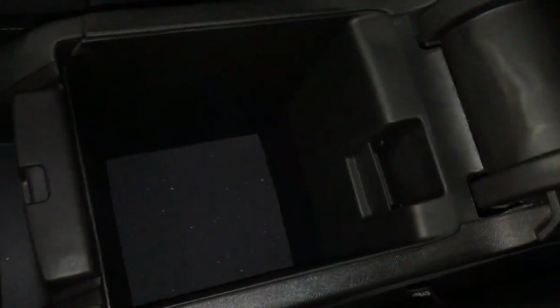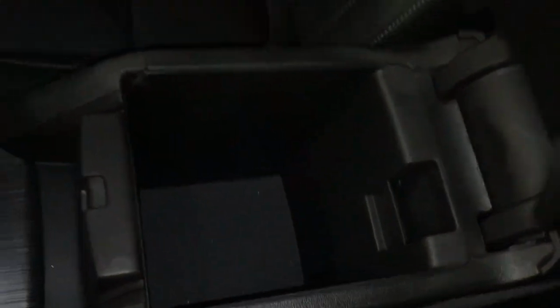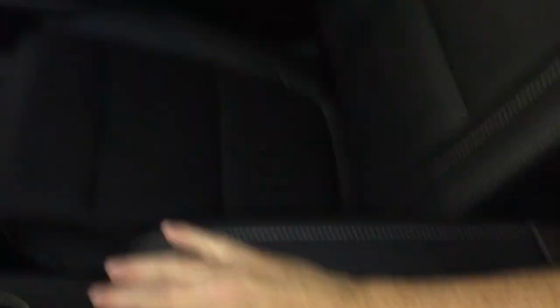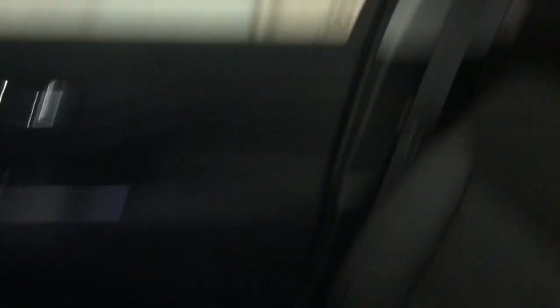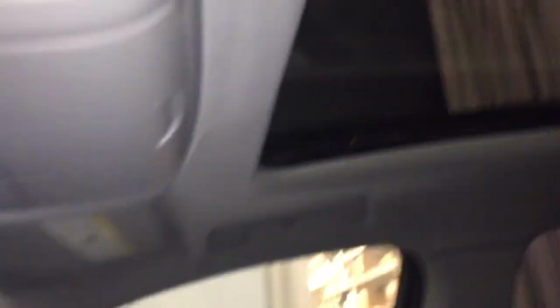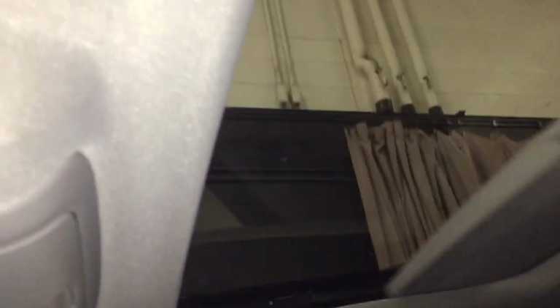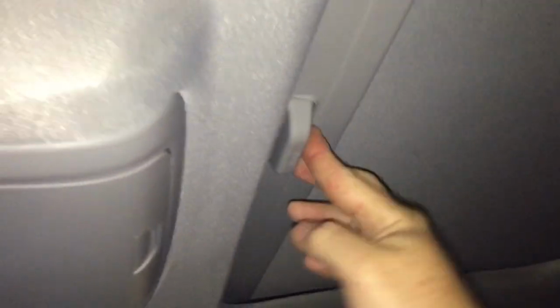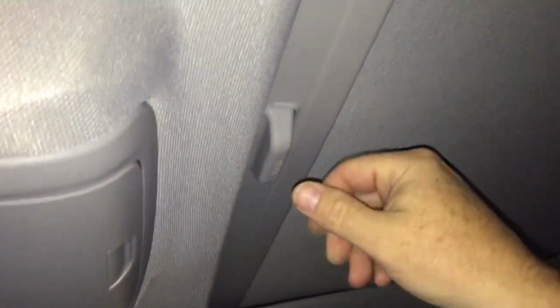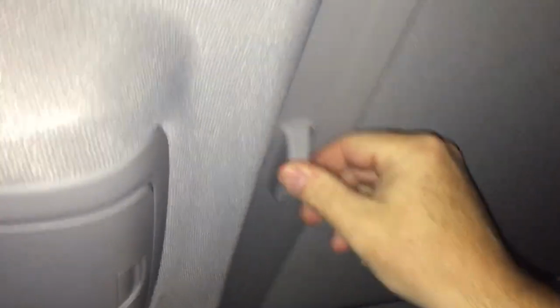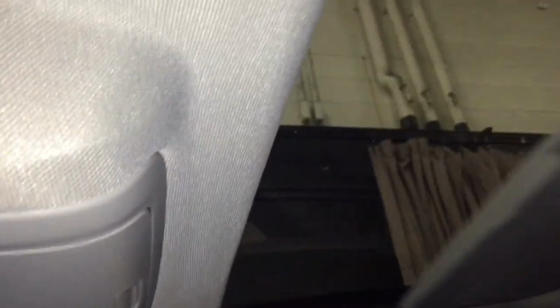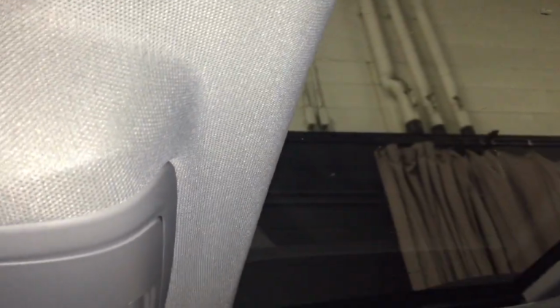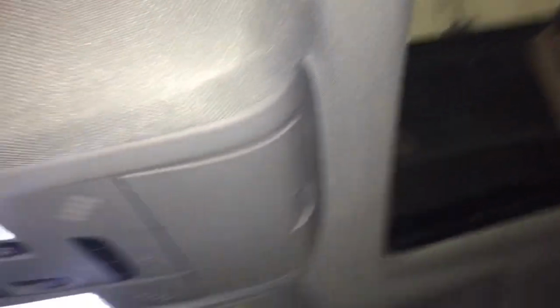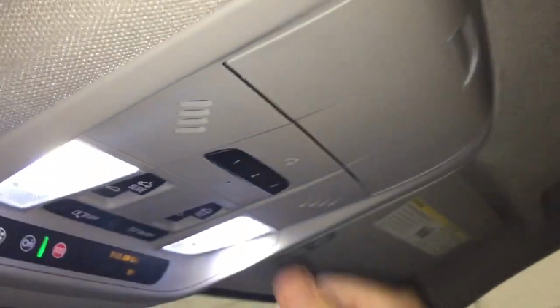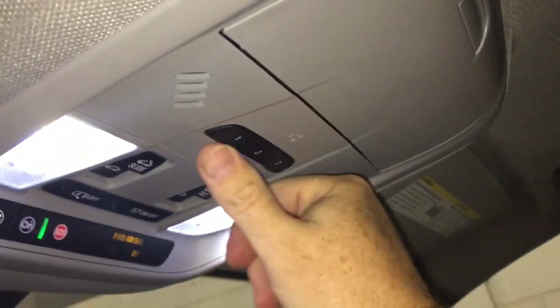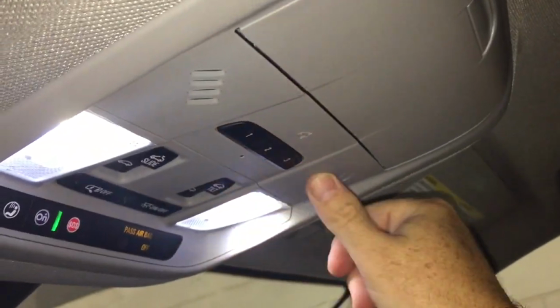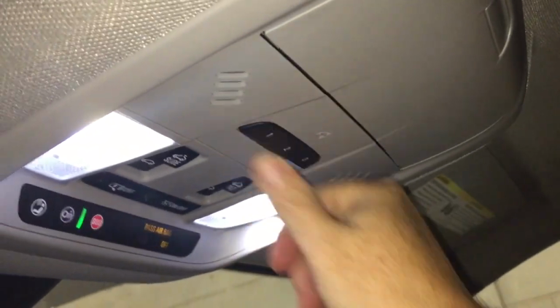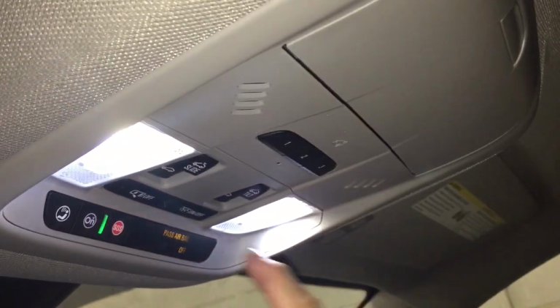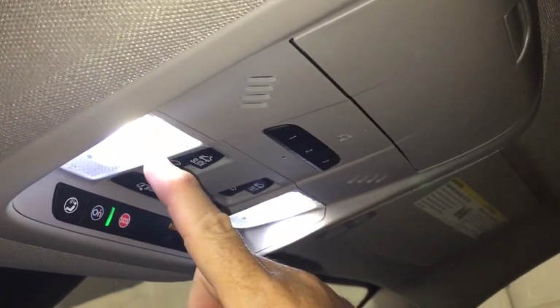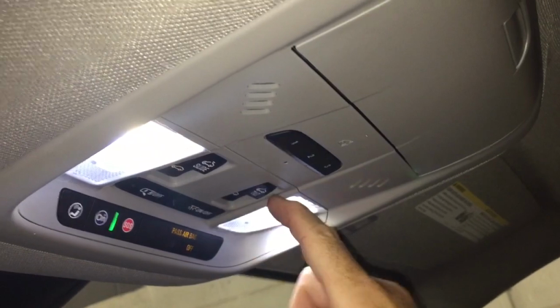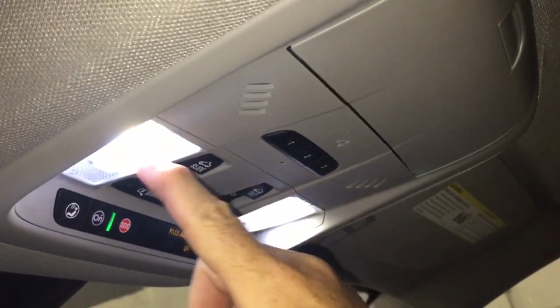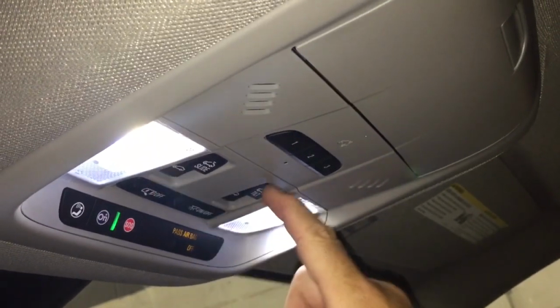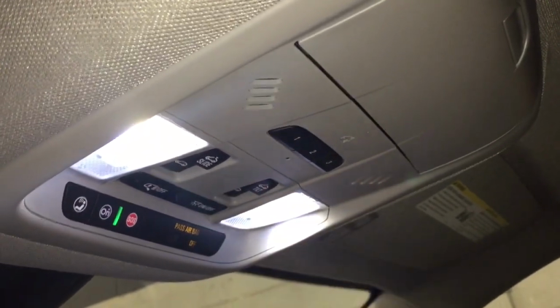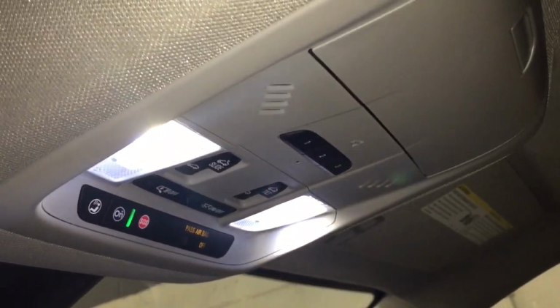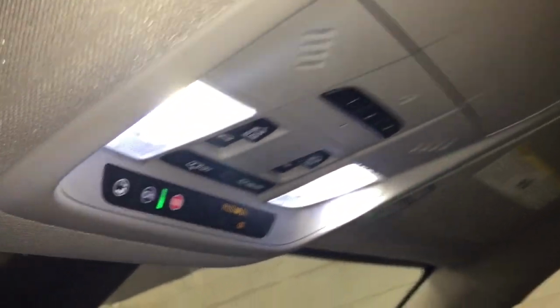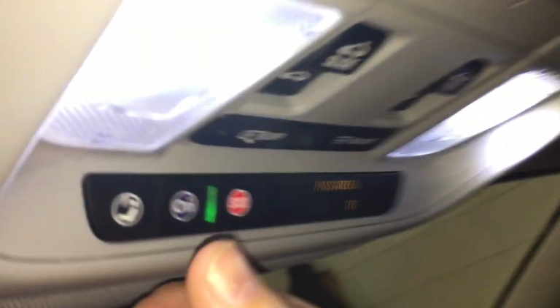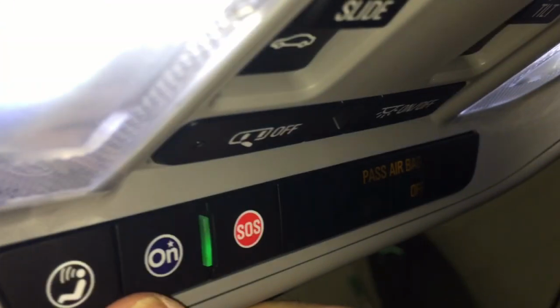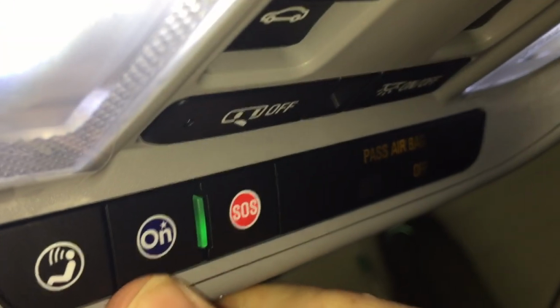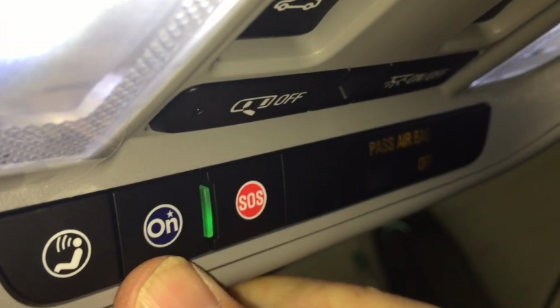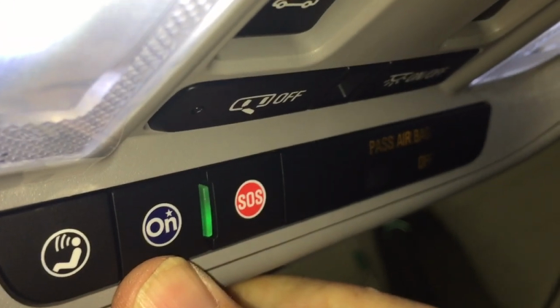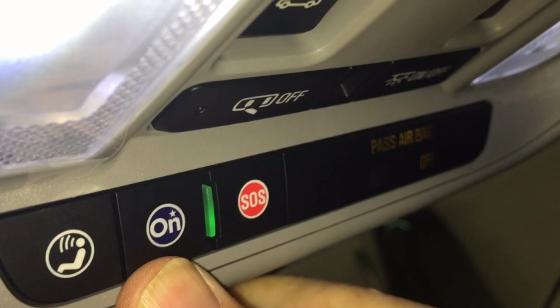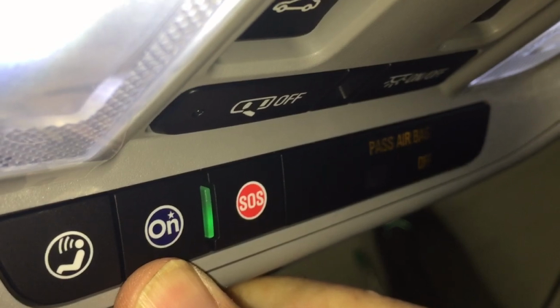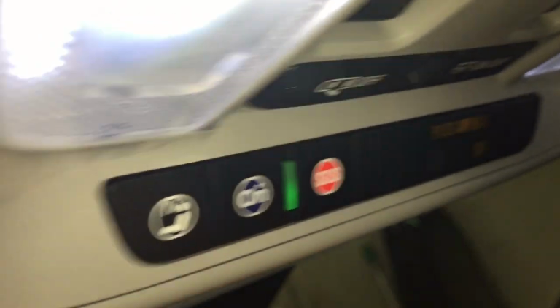Storage space below, and the sunroof with the manual sunshade and garage door openers with controls for the slide and tilt sunroof. OnStar services at the rearview mirror.